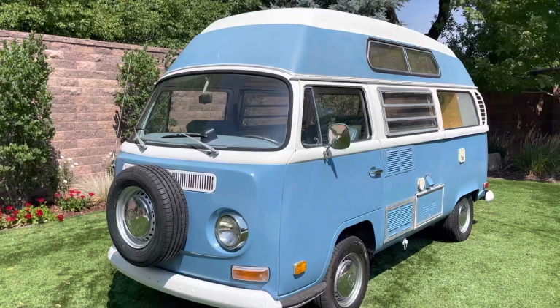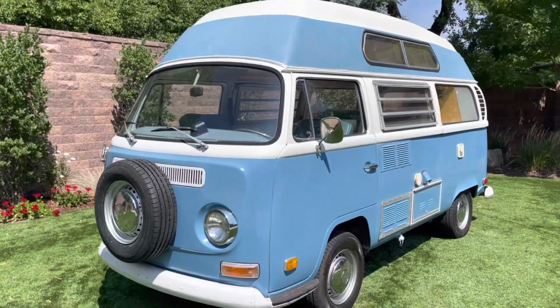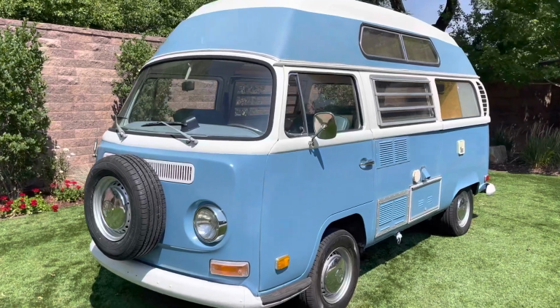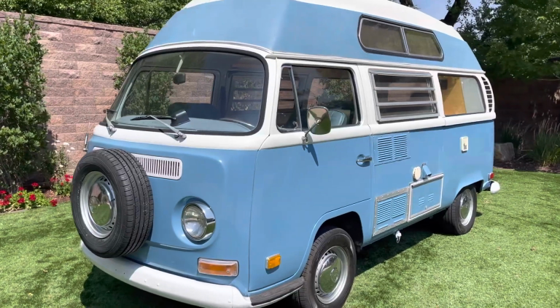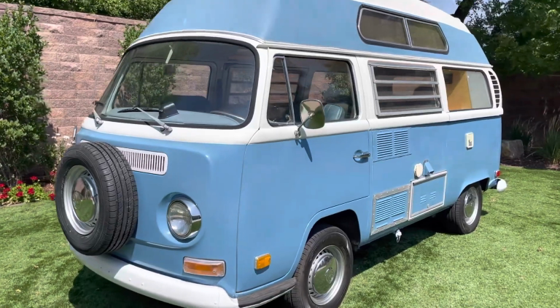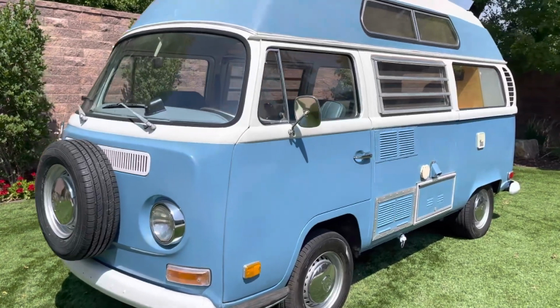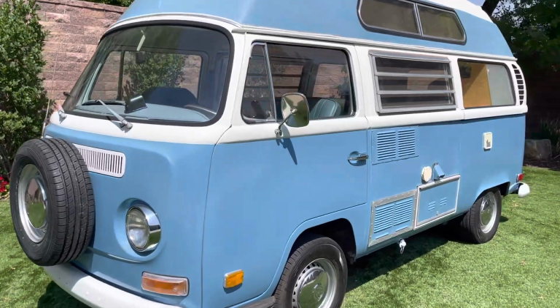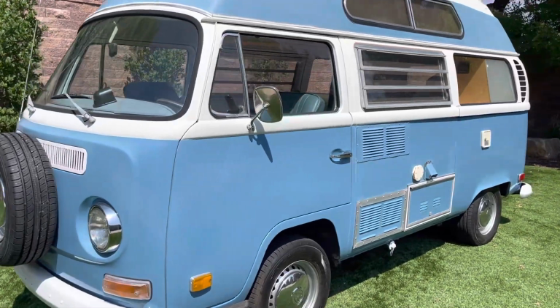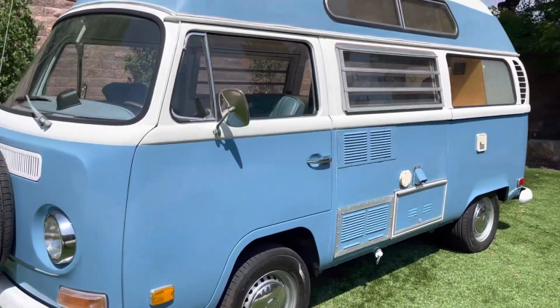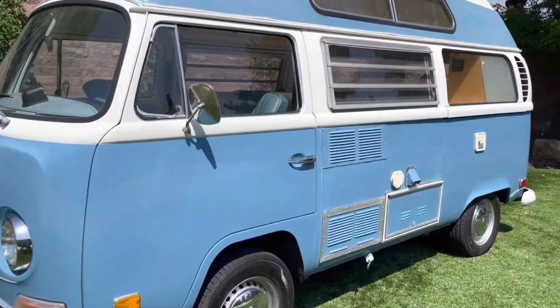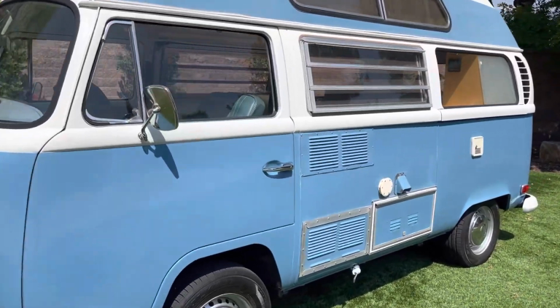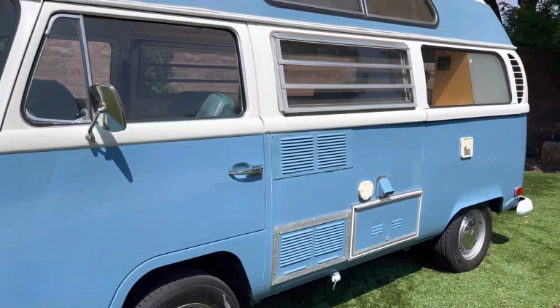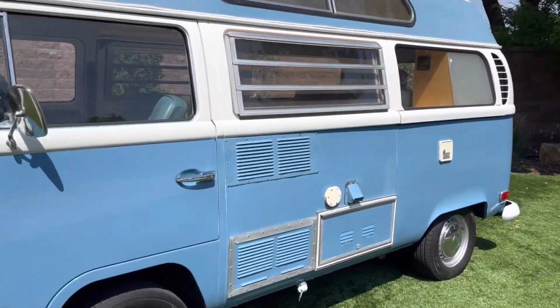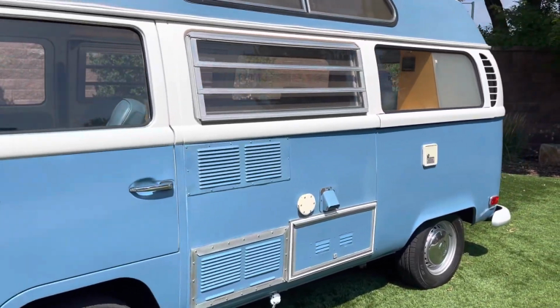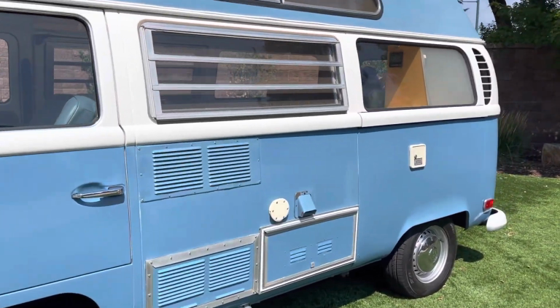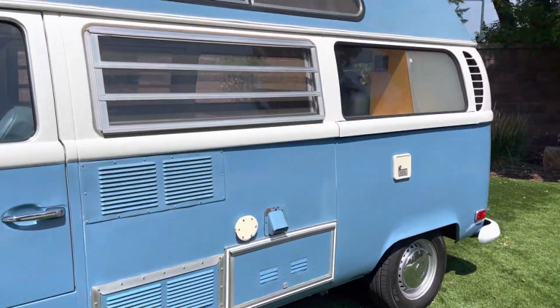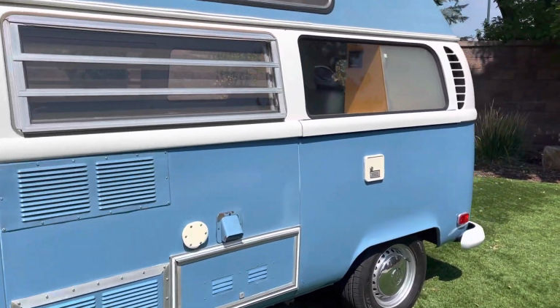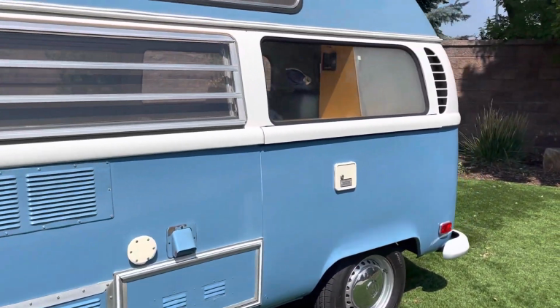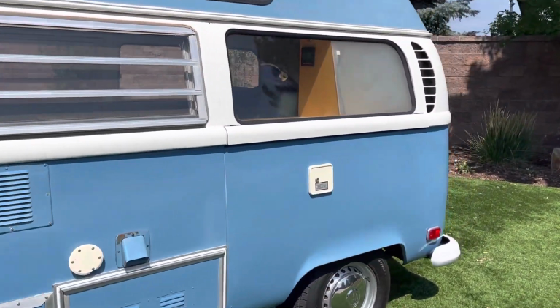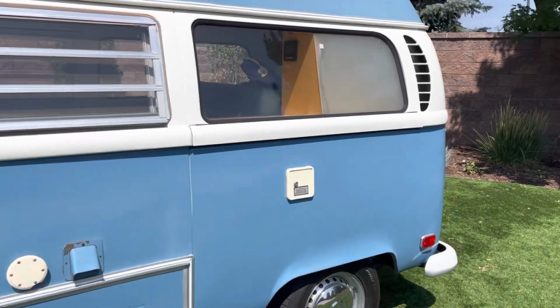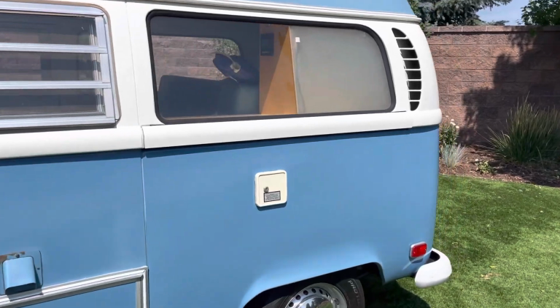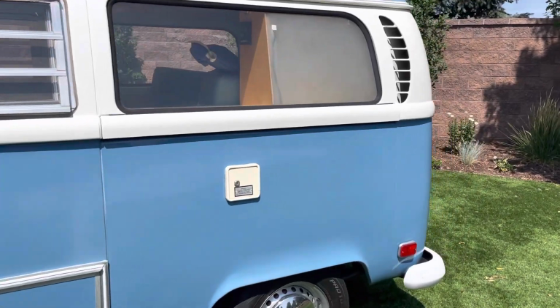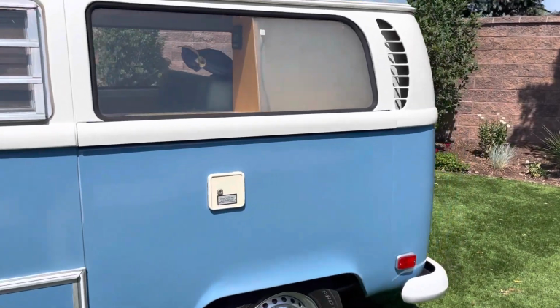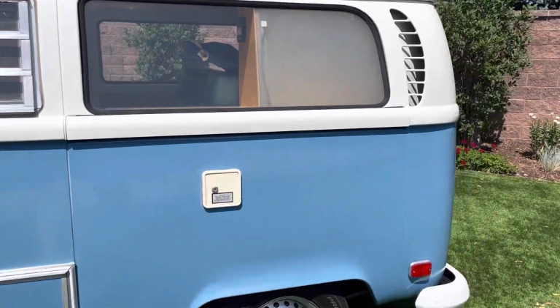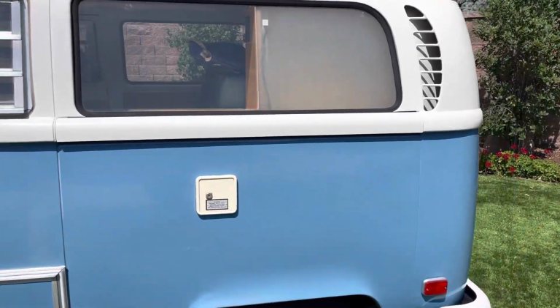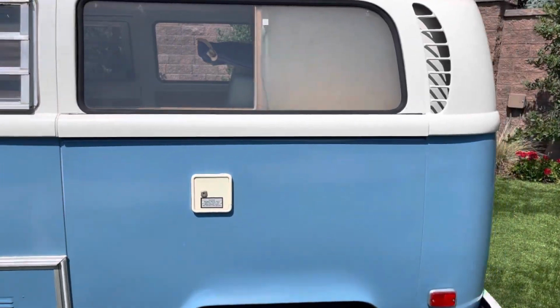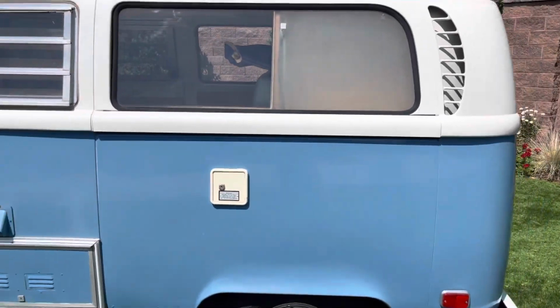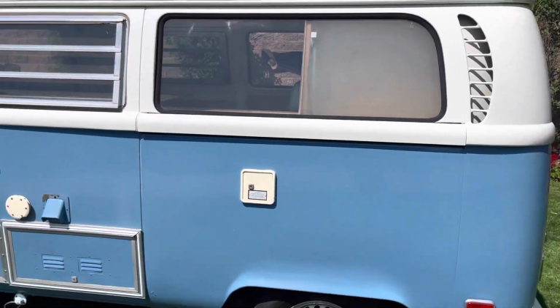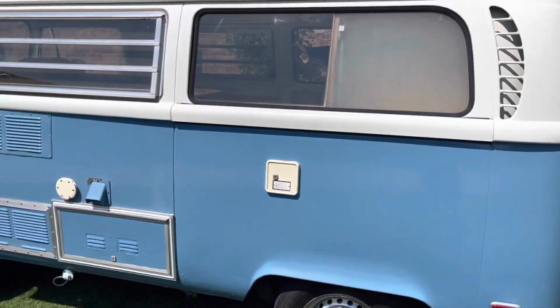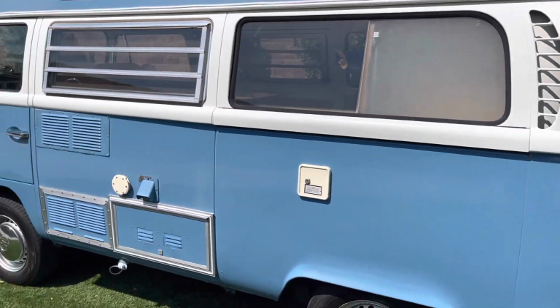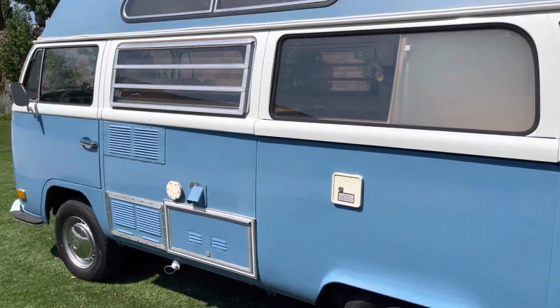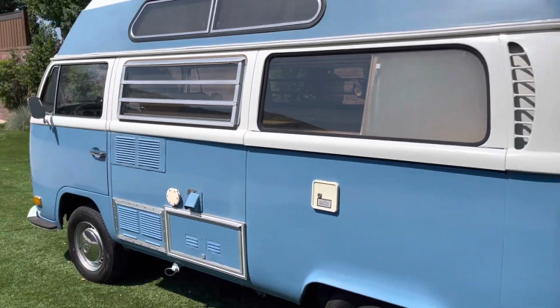Hey, this is Garrett over at Conquest Classic Cars here in Greeley, Colorado, just doing a quick walk around and start up here on our 1971 VW camper bus.